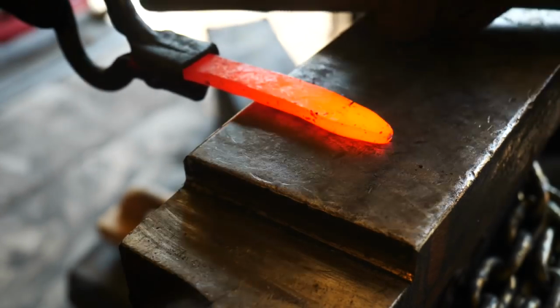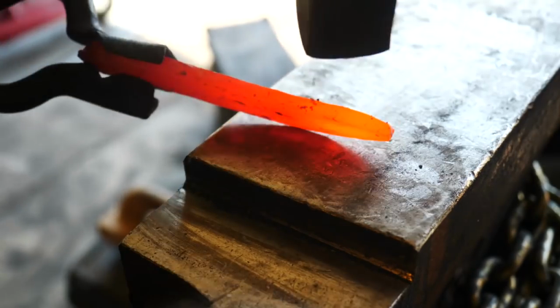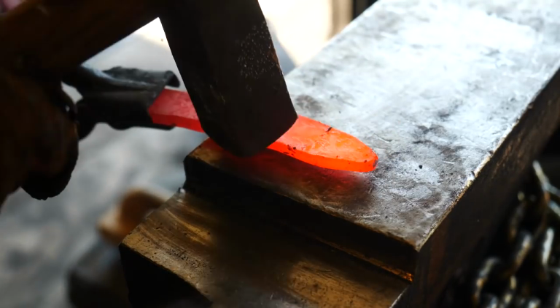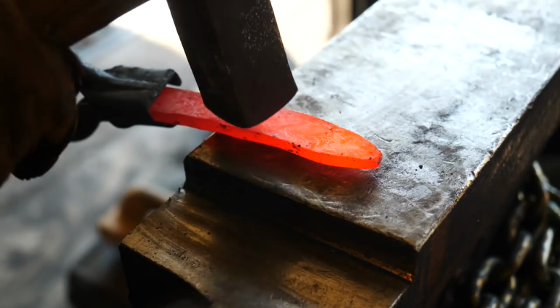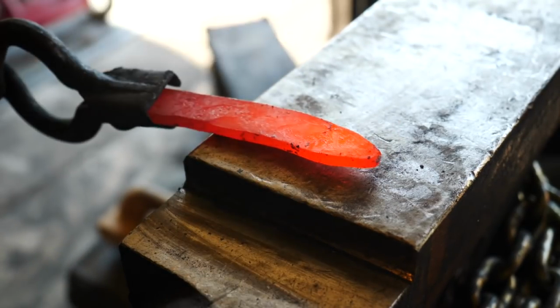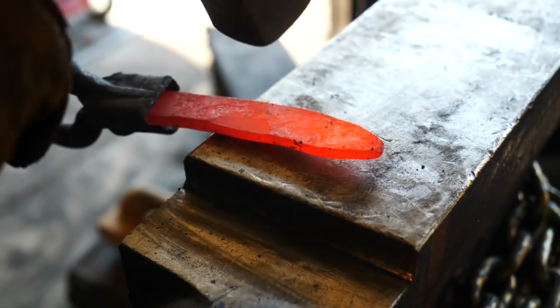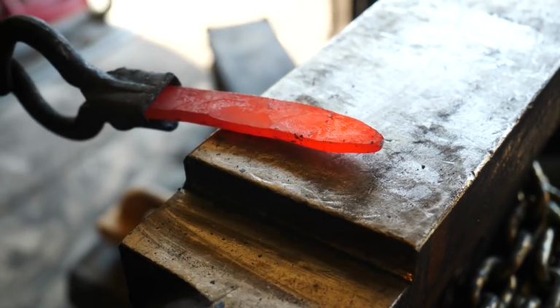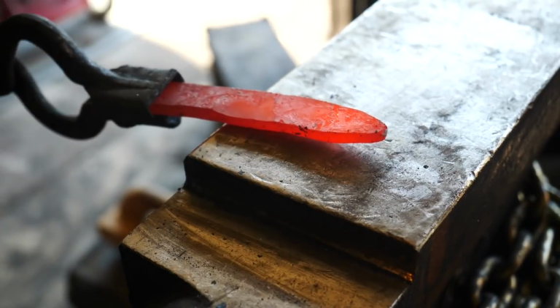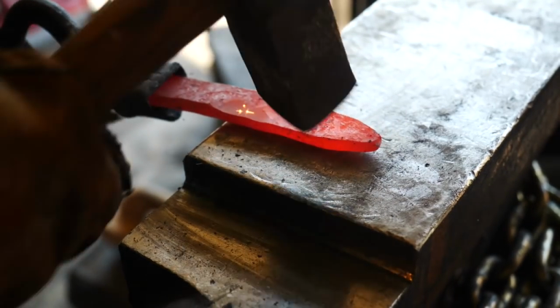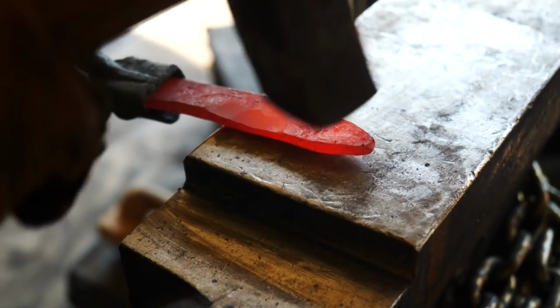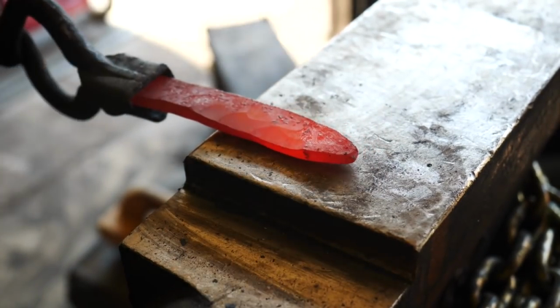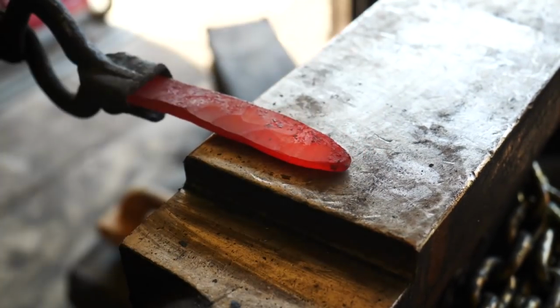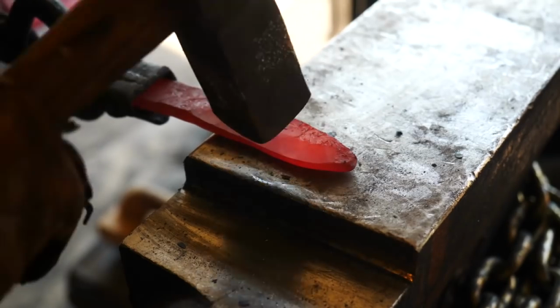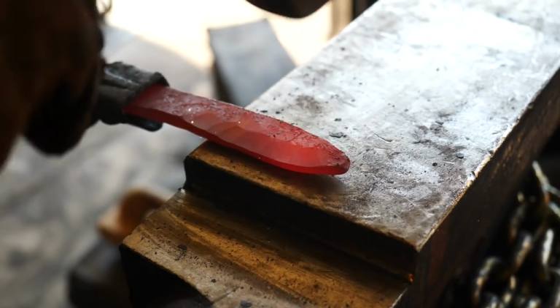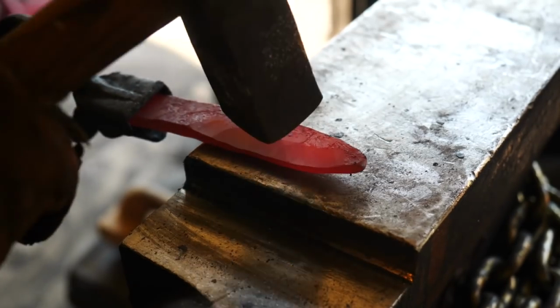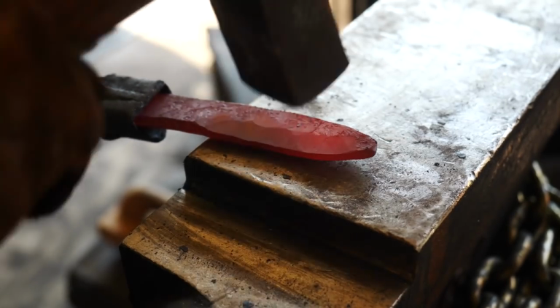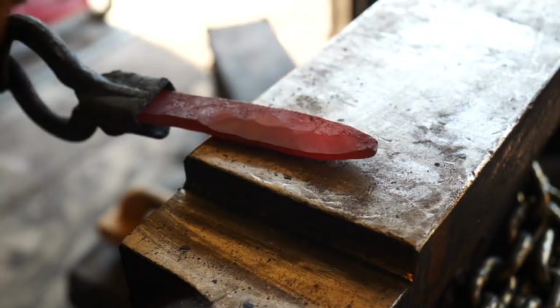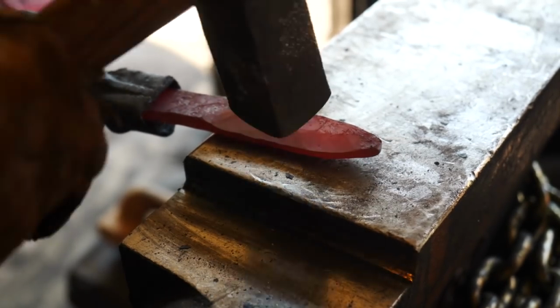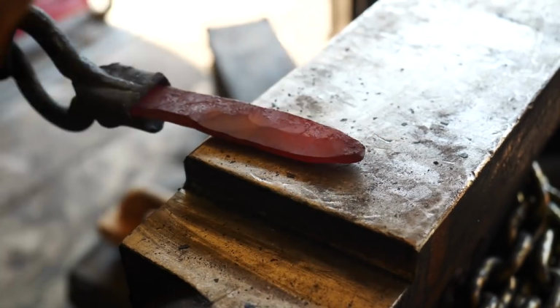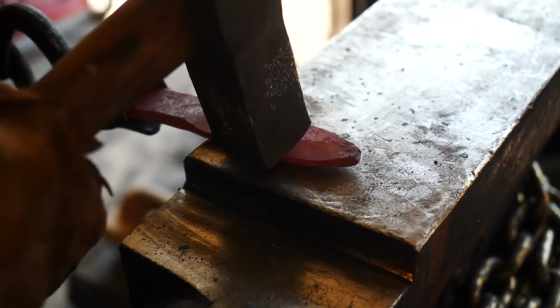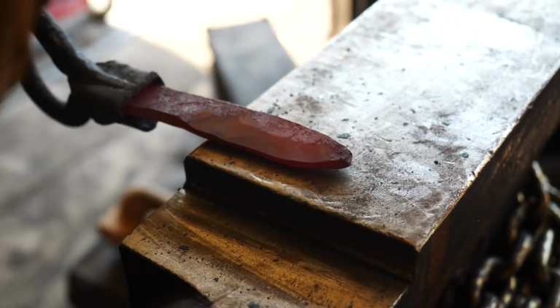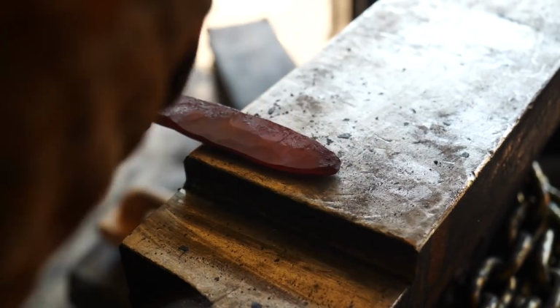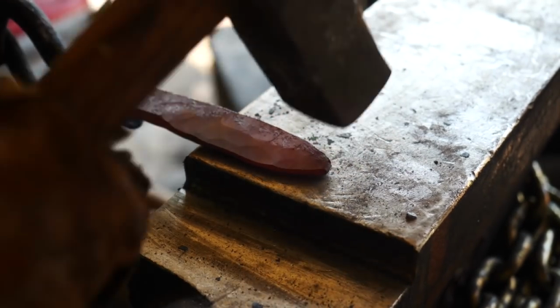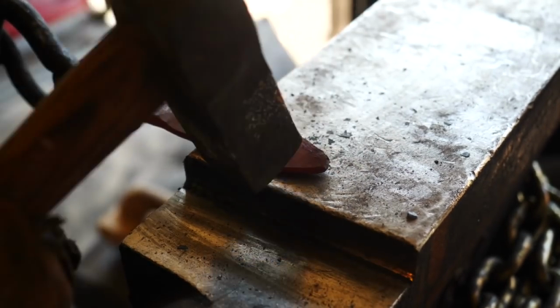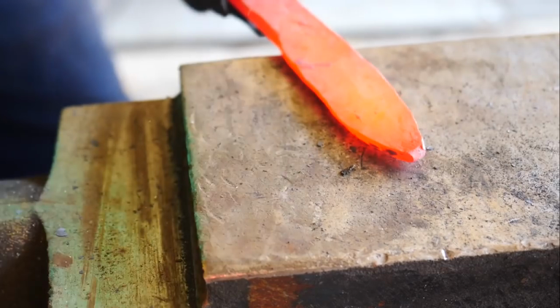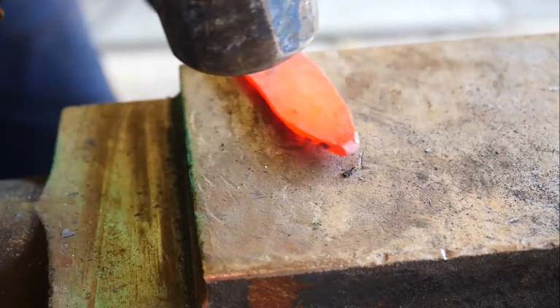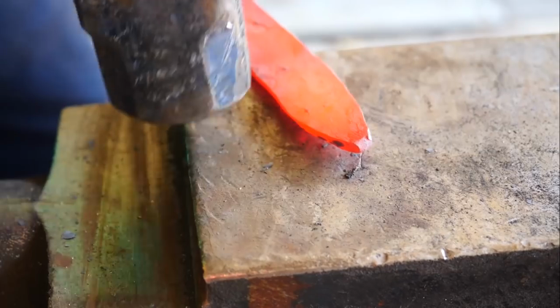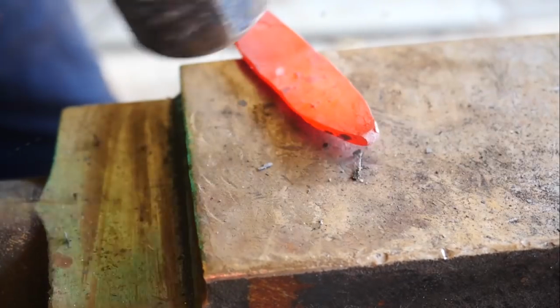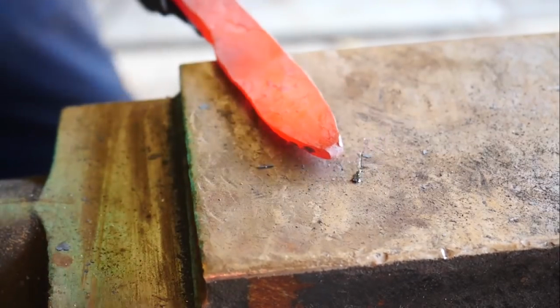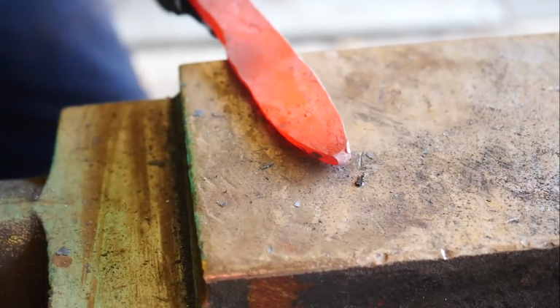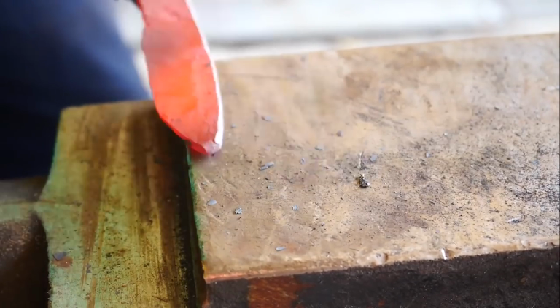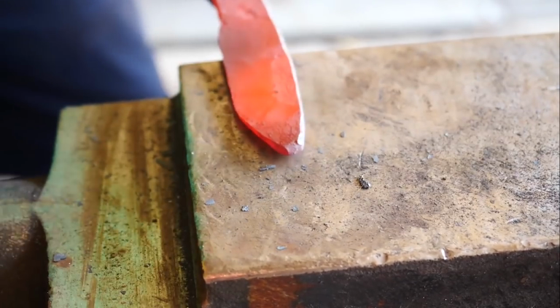If we can pull off this San Mai construction, our problem of nickel showing up in the edge — which we worked so hard to prevent — could be completely solved. And that would be really exciting. This could be a pretty cool knife.